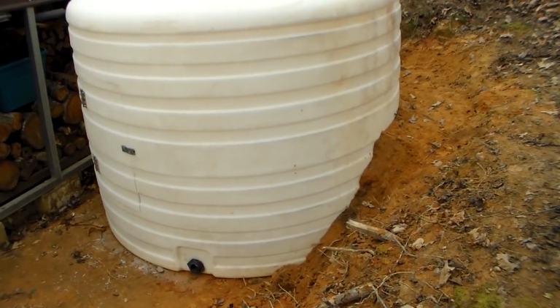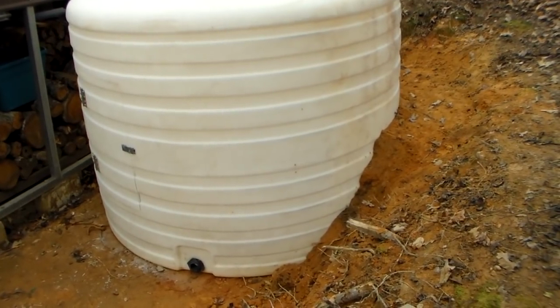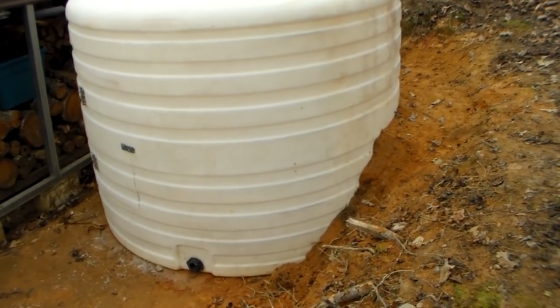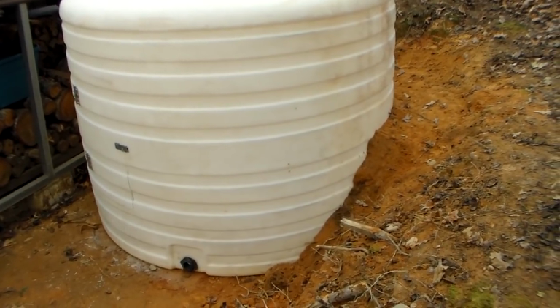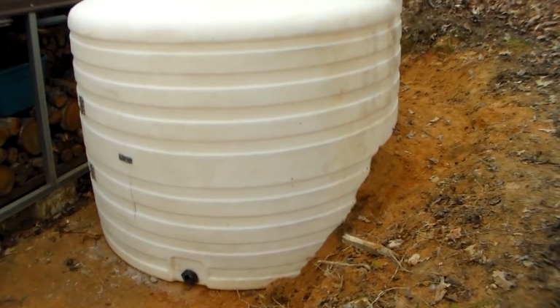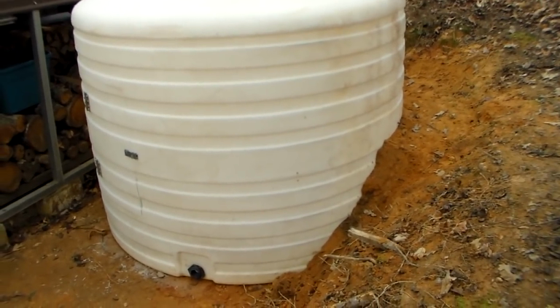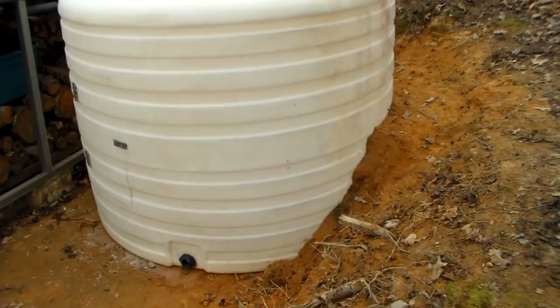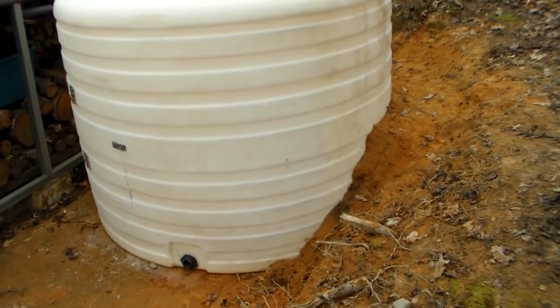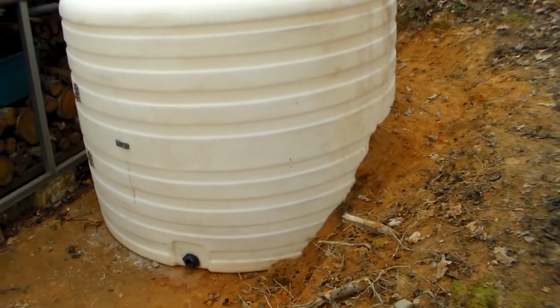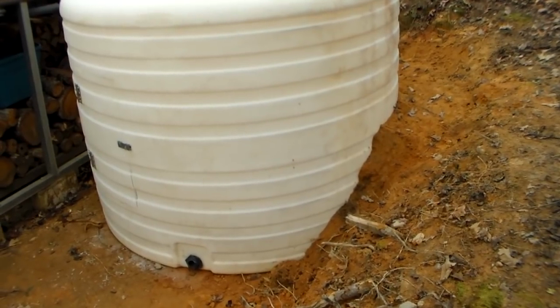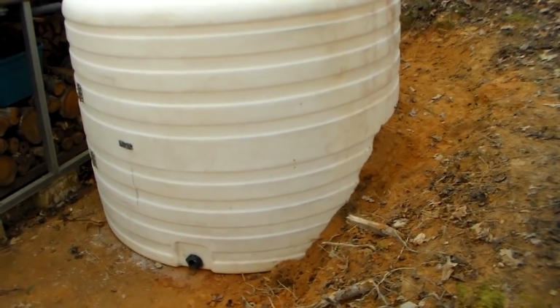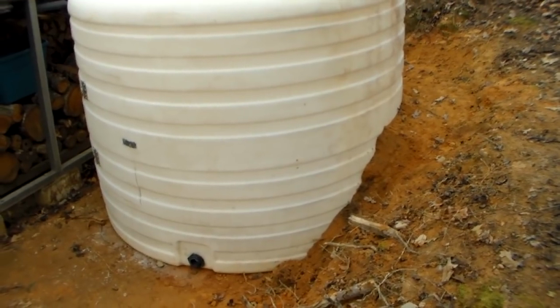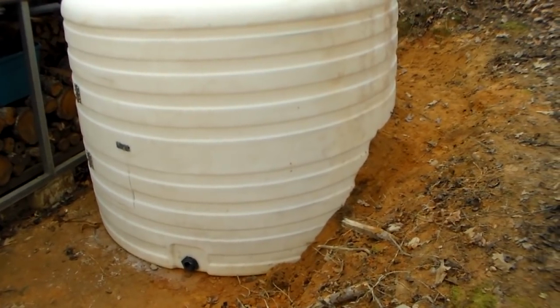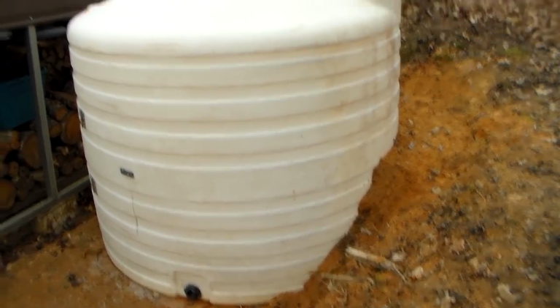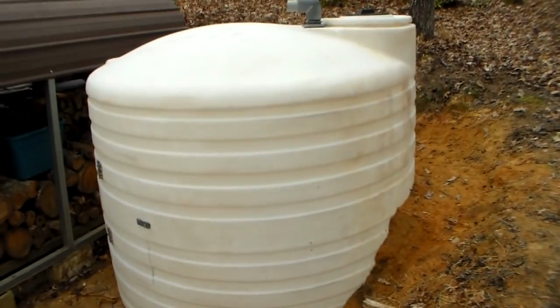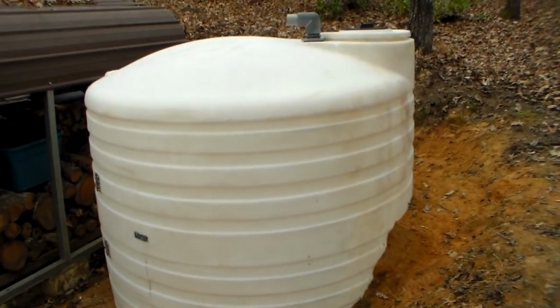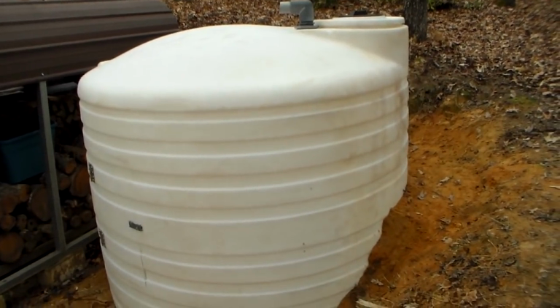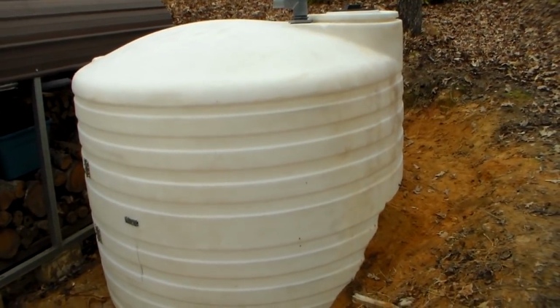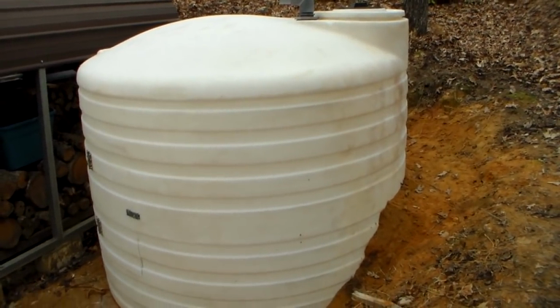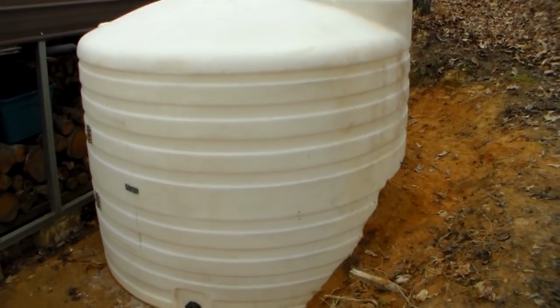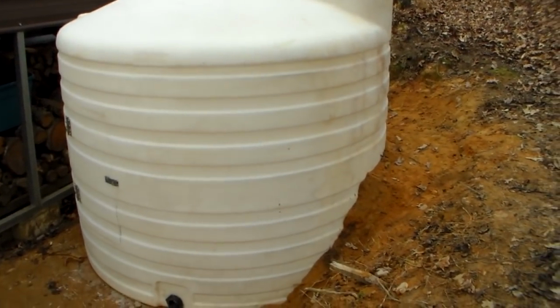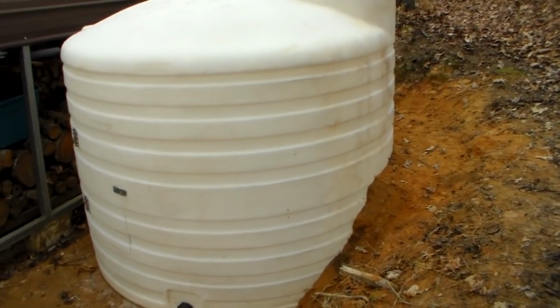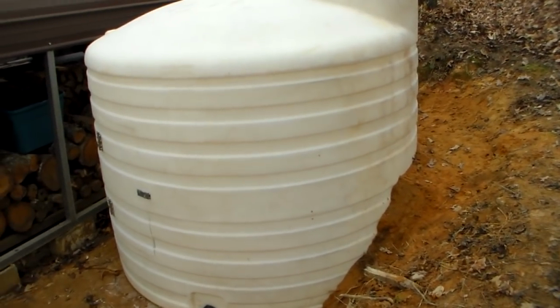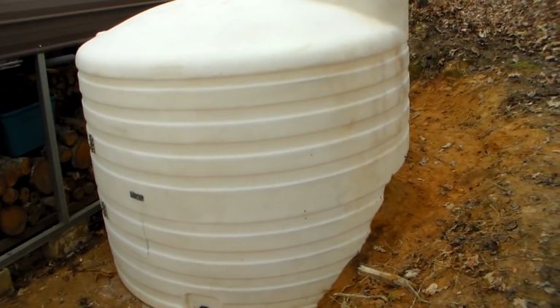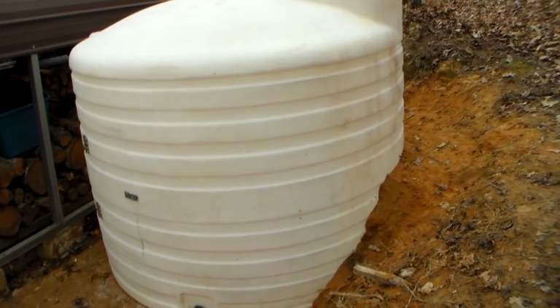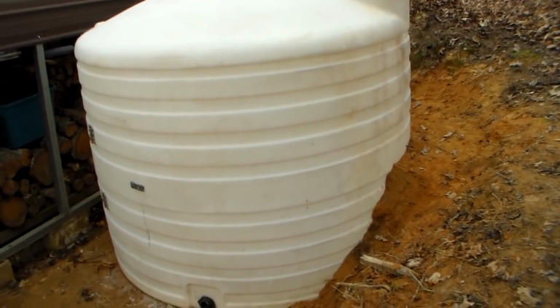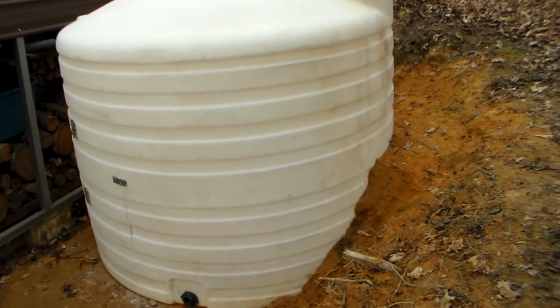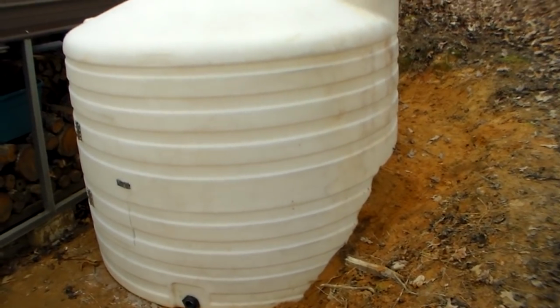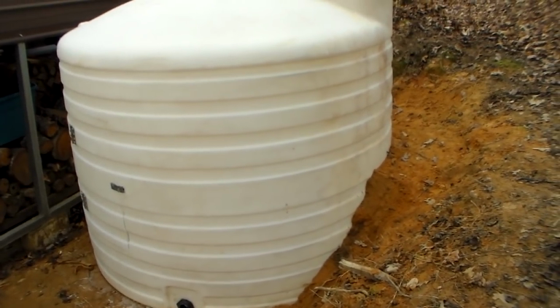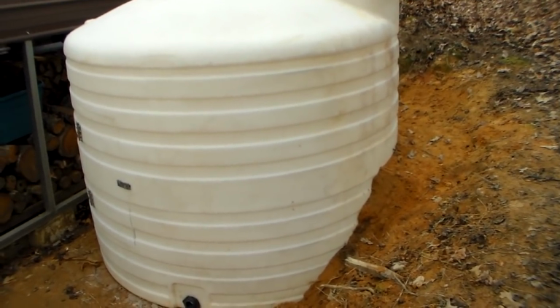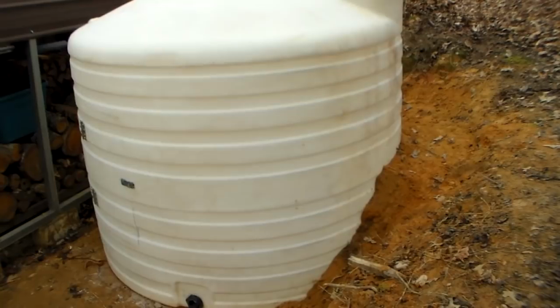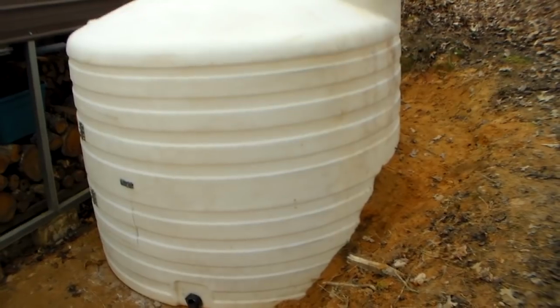Hey YouTube, this is Southern Pepper One. Thank you for all of your input on what to do with this big white tank. As you can see, it's a lot cleaner. We pressure washed it so we could give it a little quick paint job, give it a little camo job.